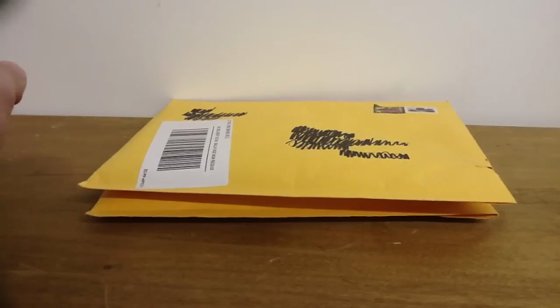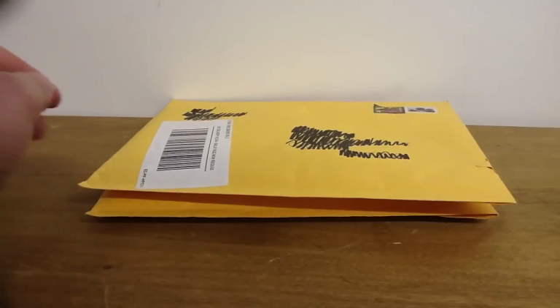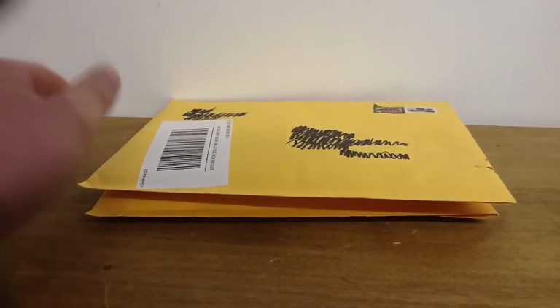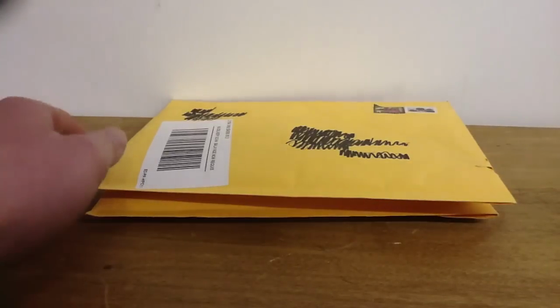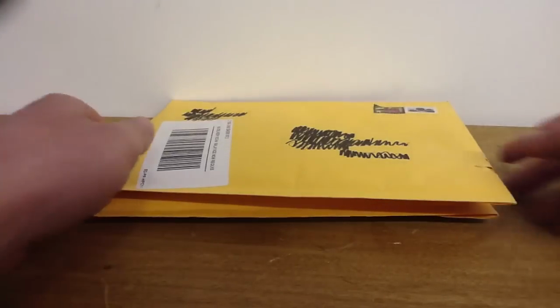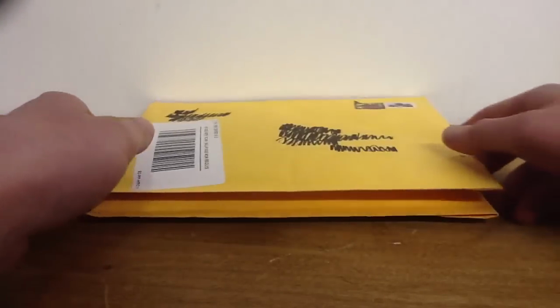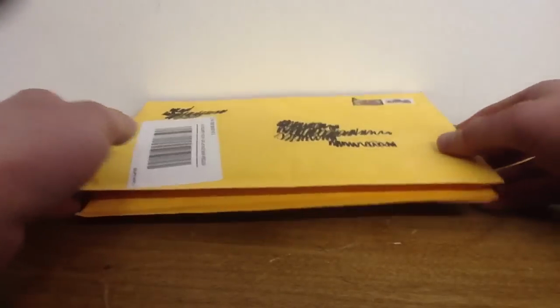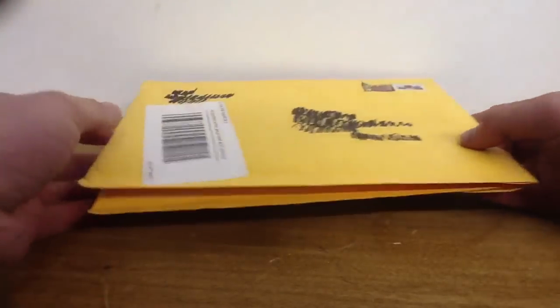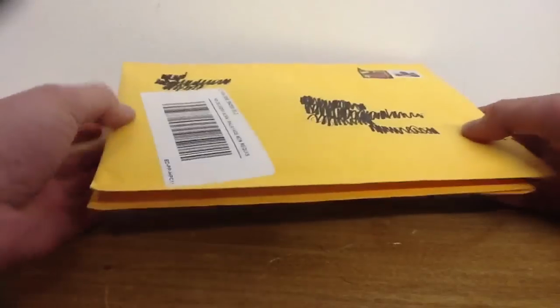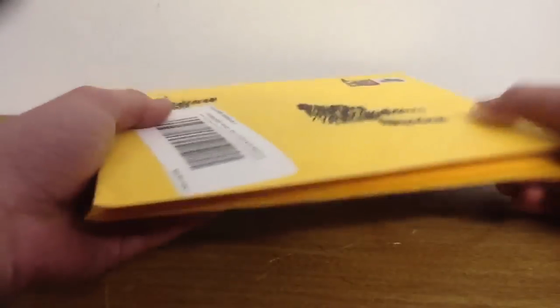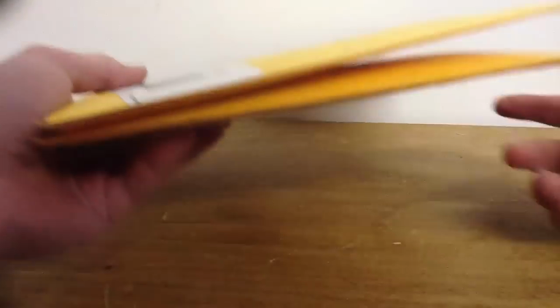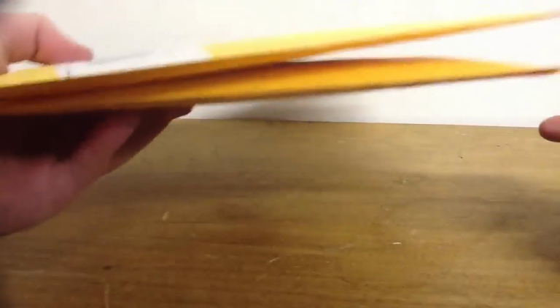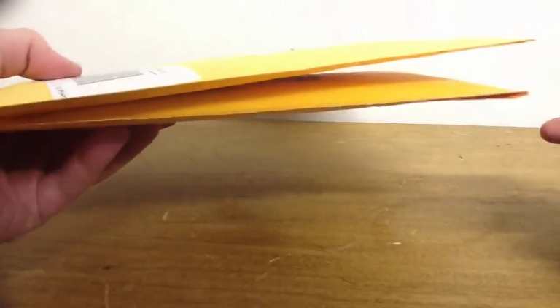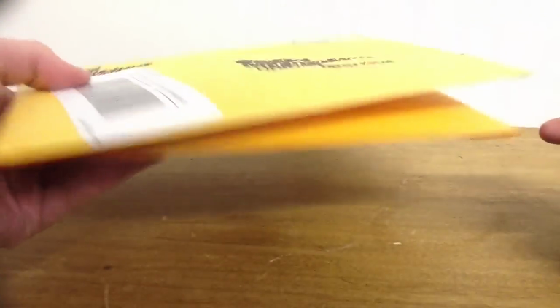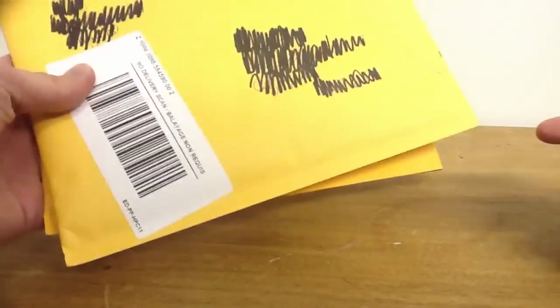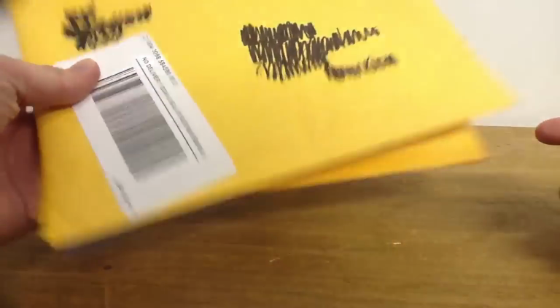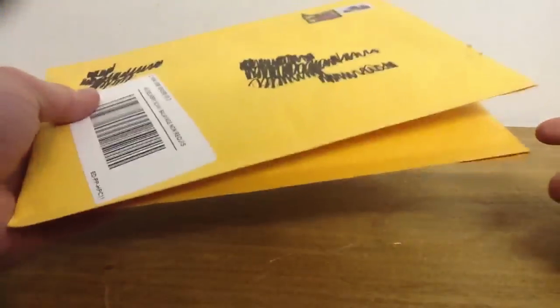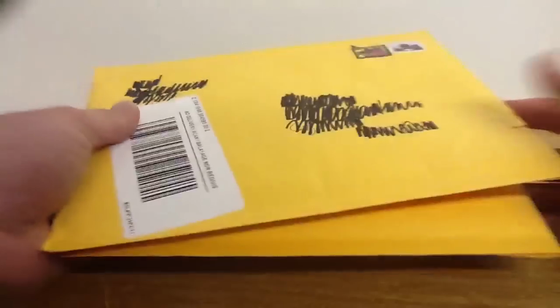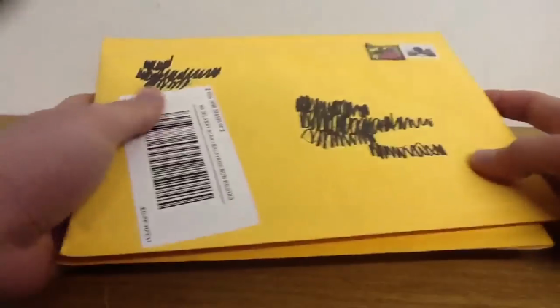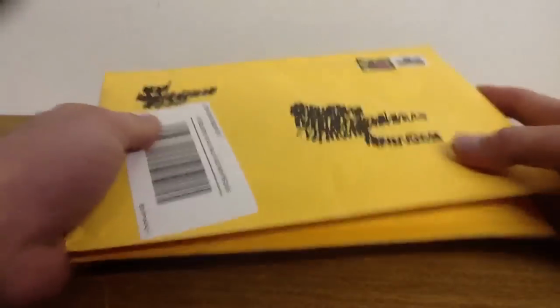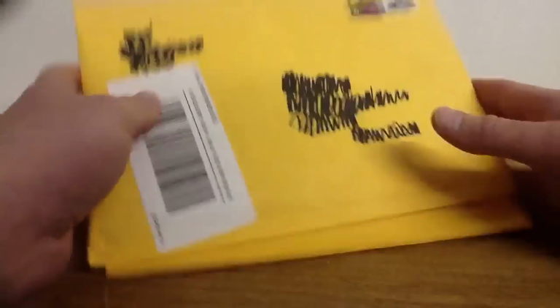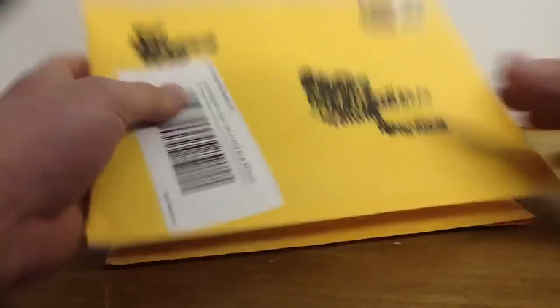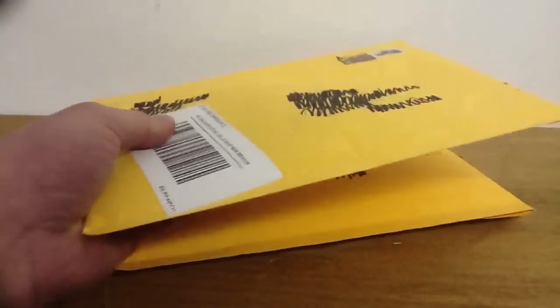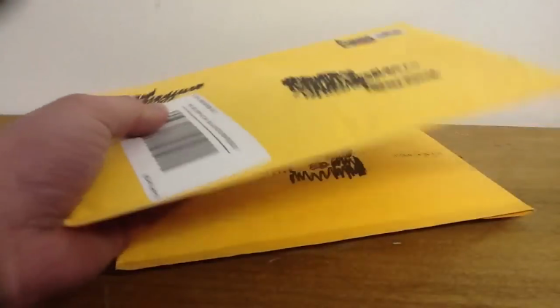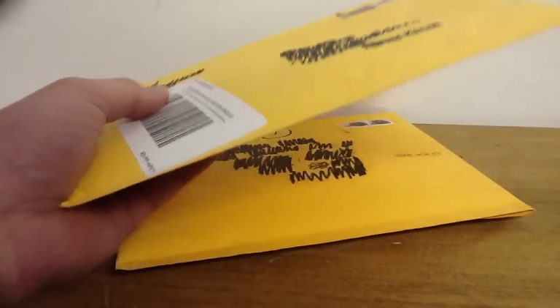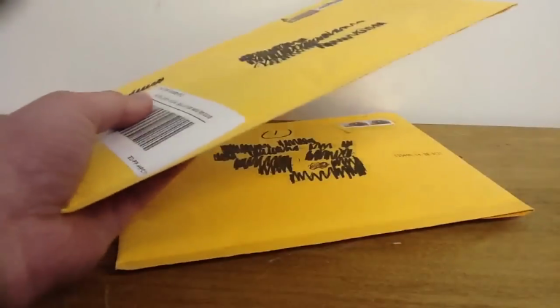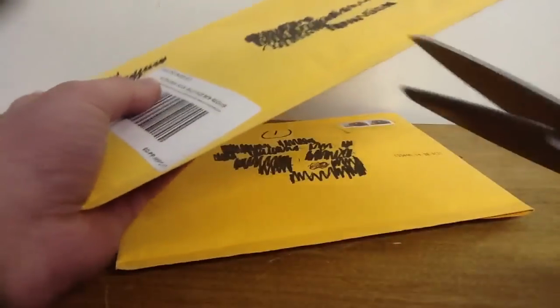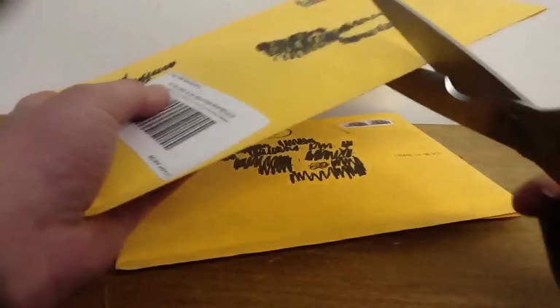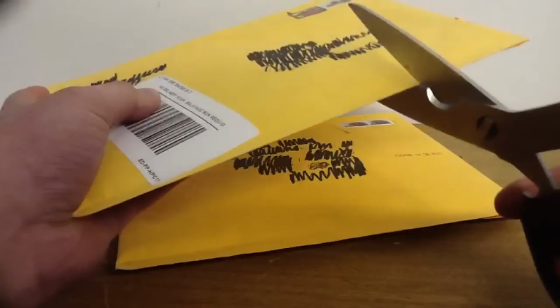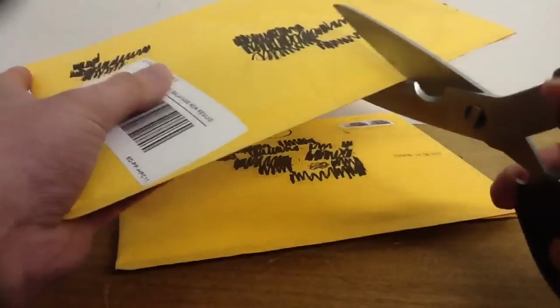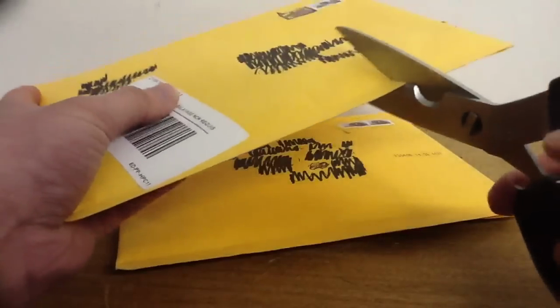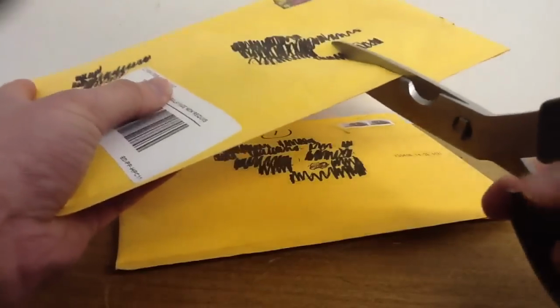Hey guys, ABZ Cards here with 2 package mail a day. I'm going to get right into it here. I believe I know what both of these are.